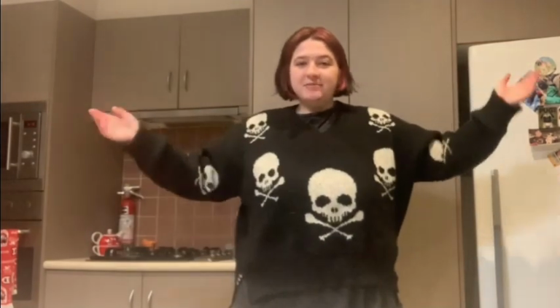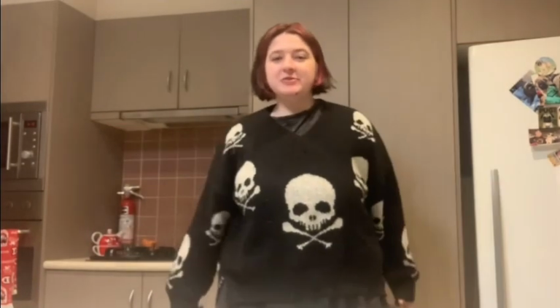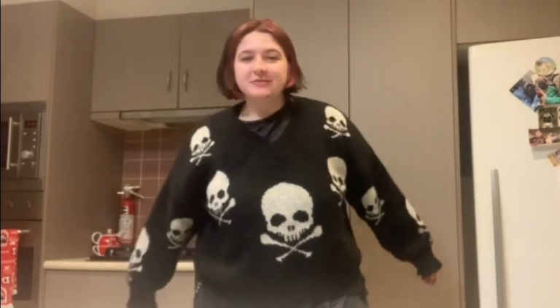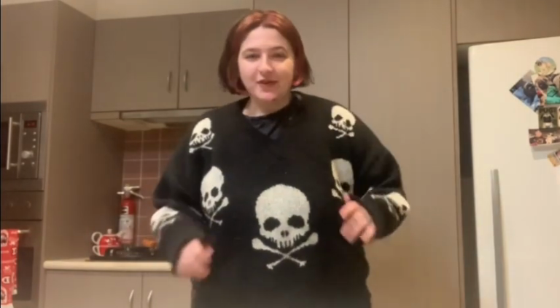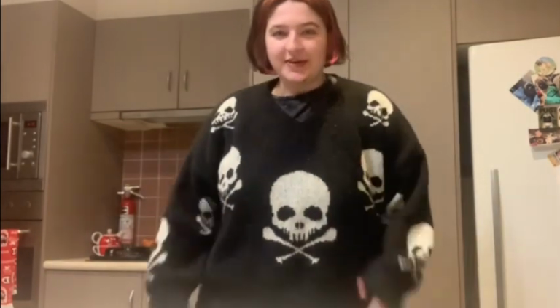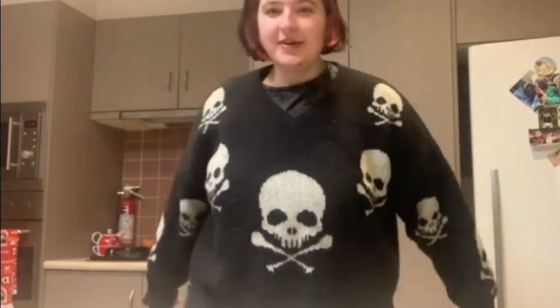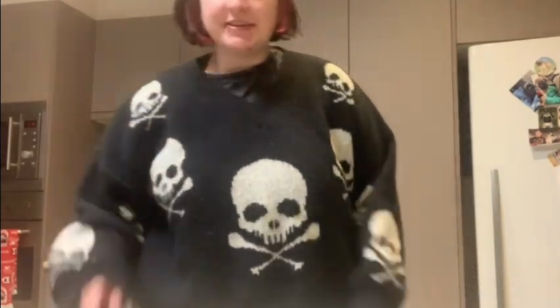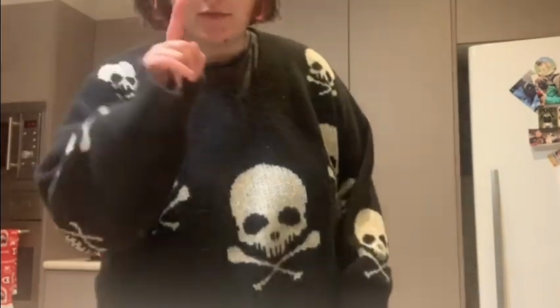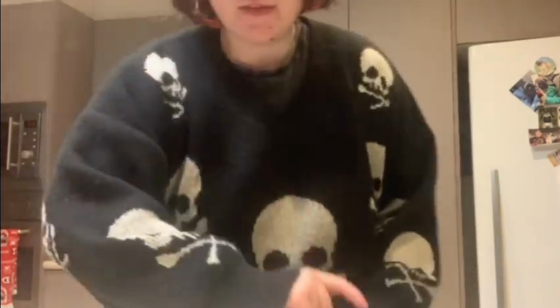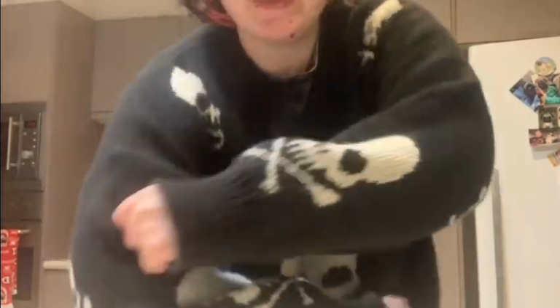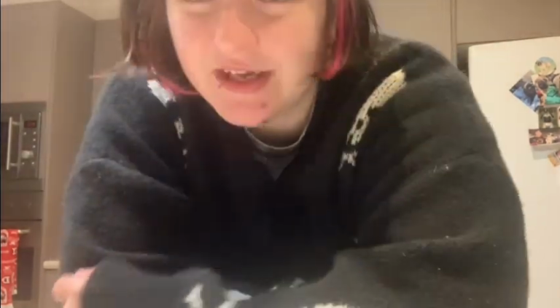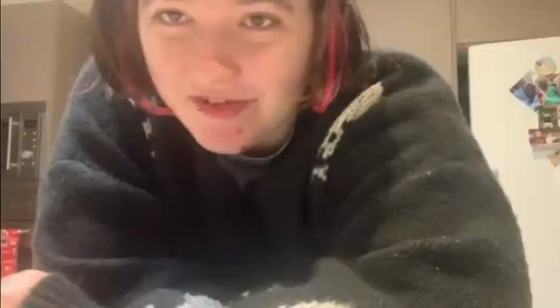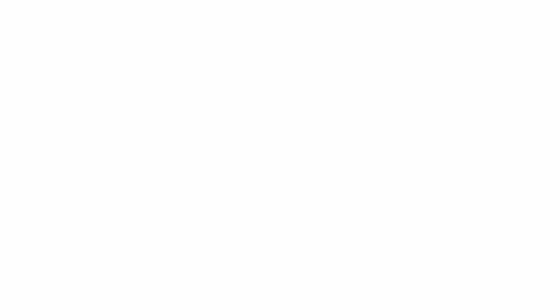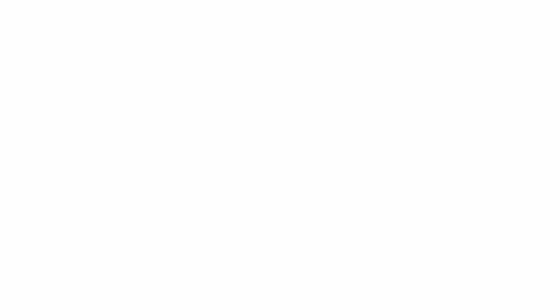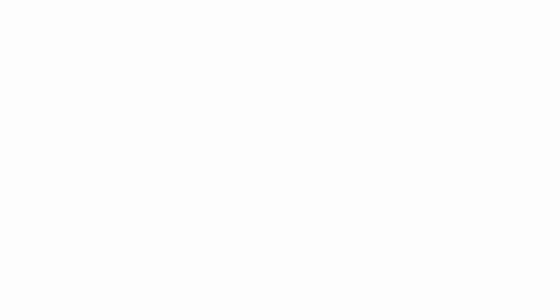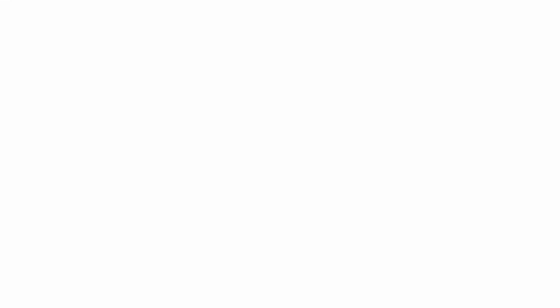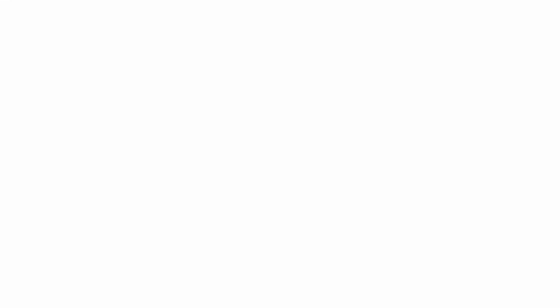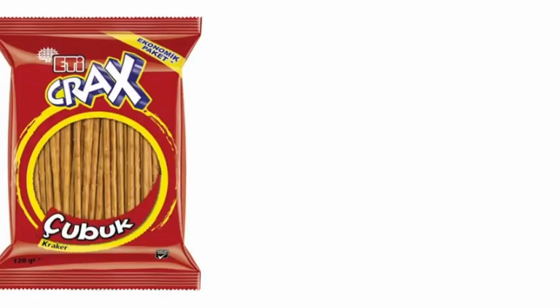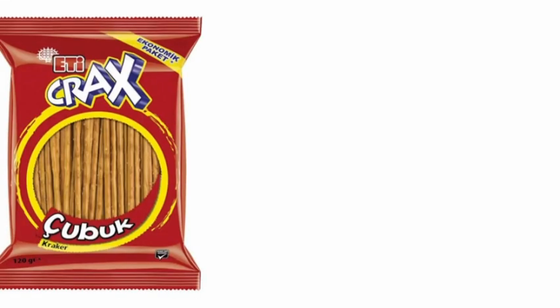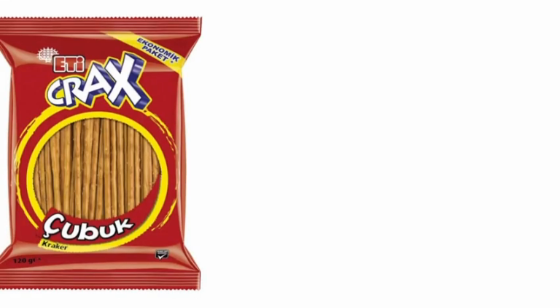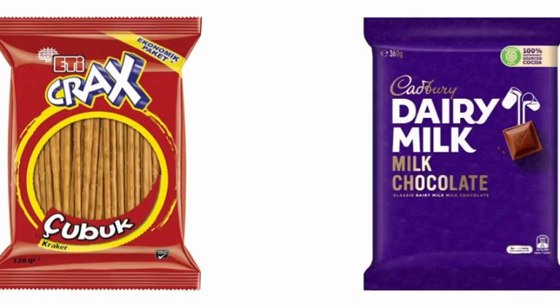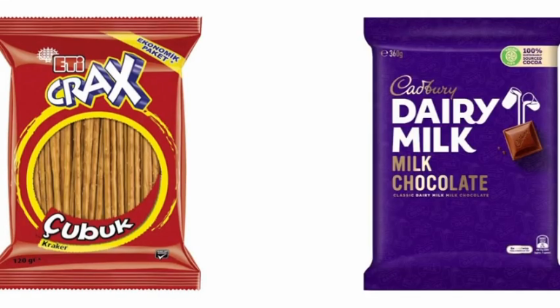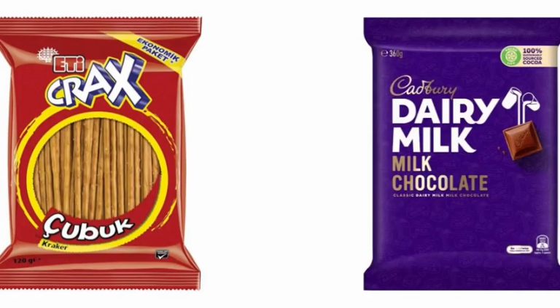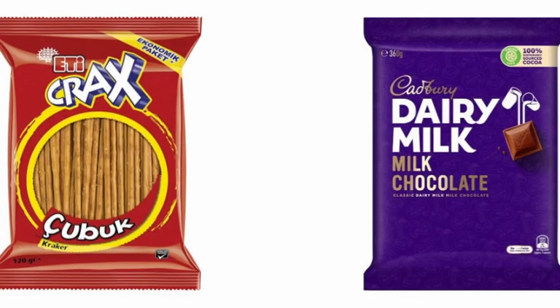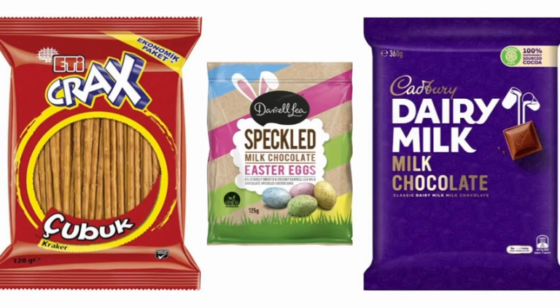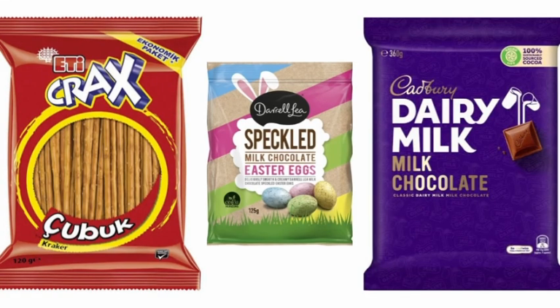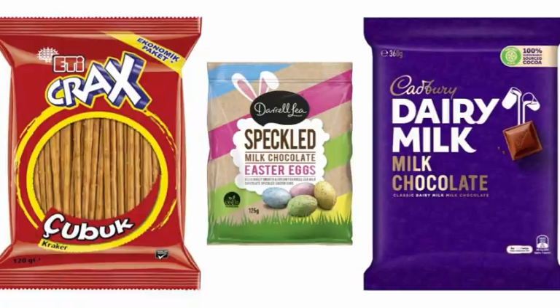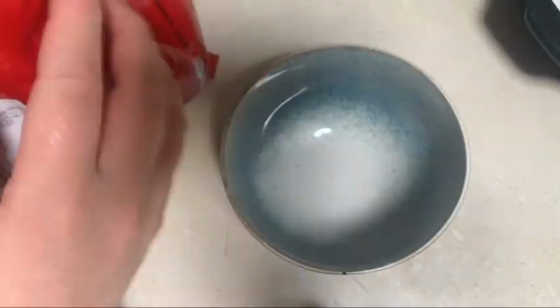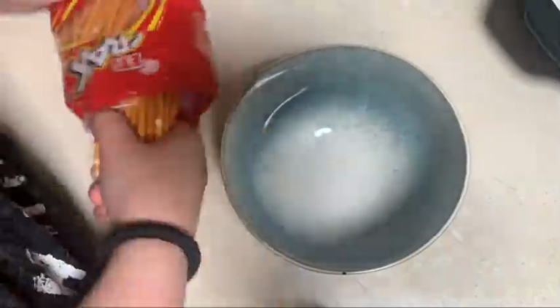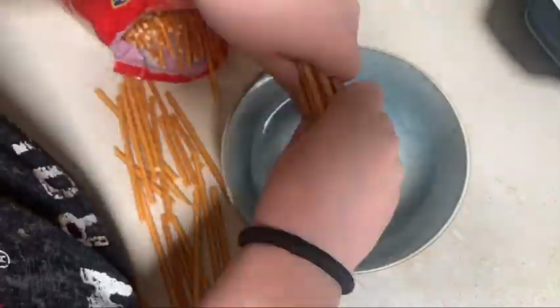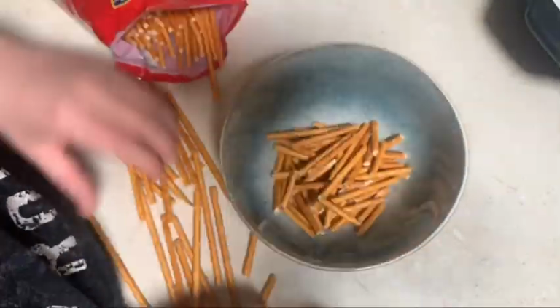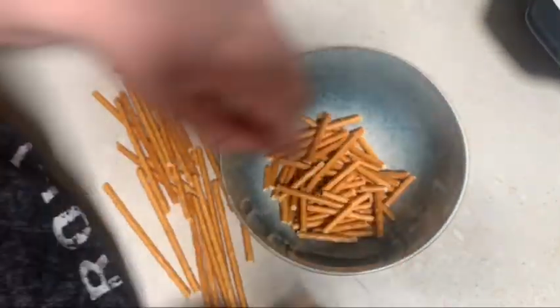We just moved not long ago, and this is the first video in the new kitchen. So to make this you'll need pretzel sticks, a block of chocolate, and speckled eggs. First step, you want to get your pretzels.